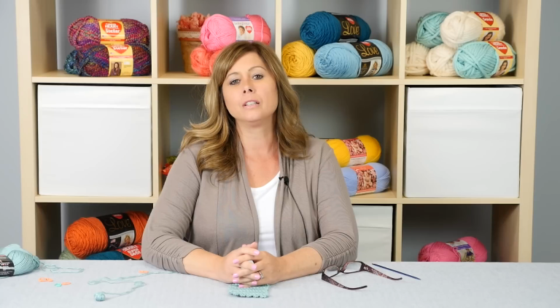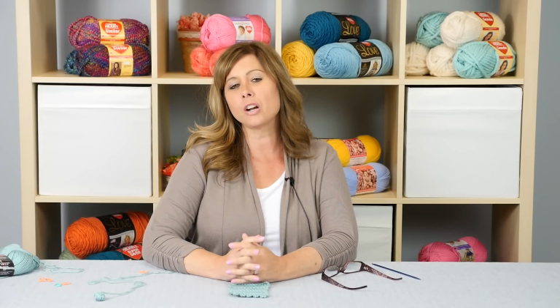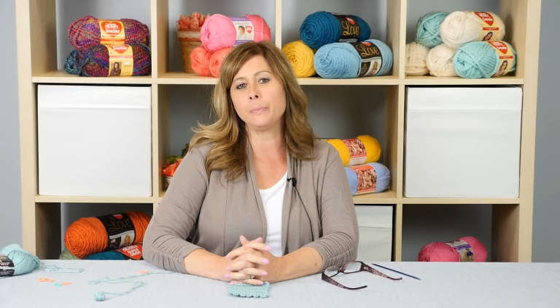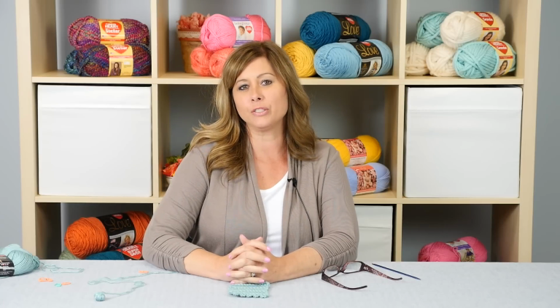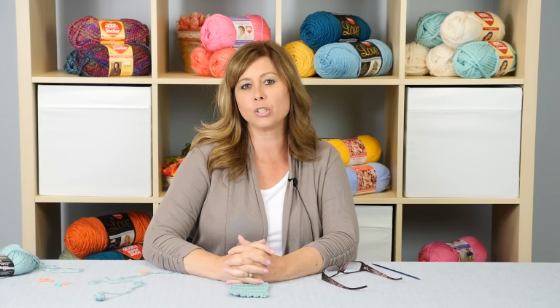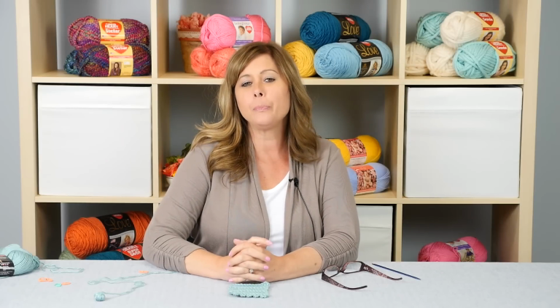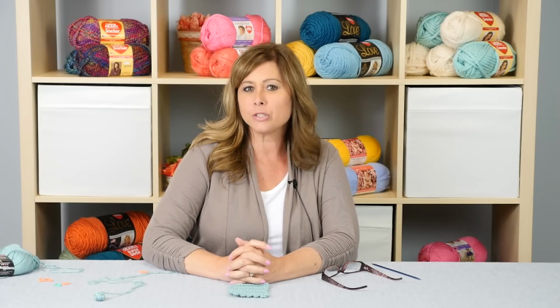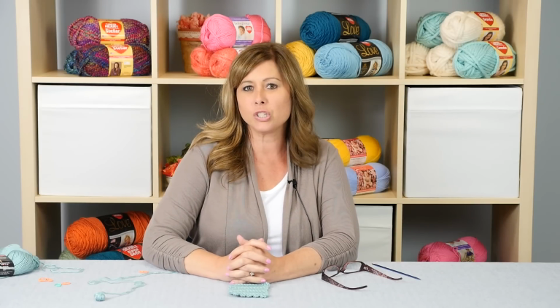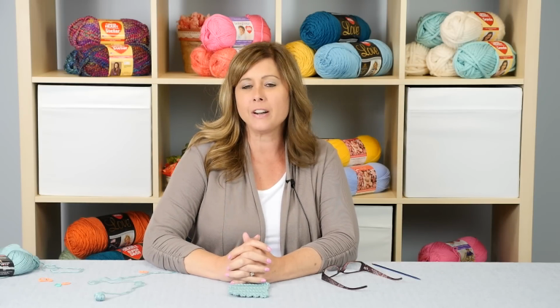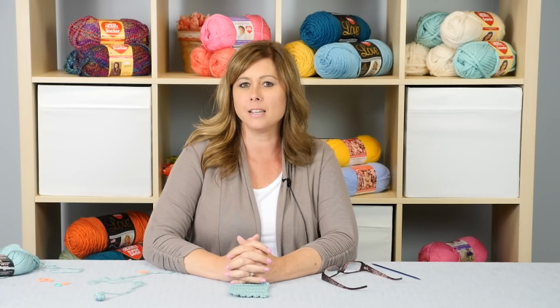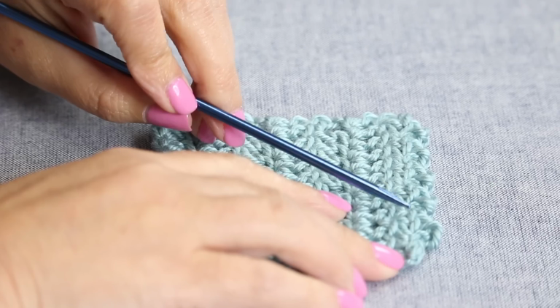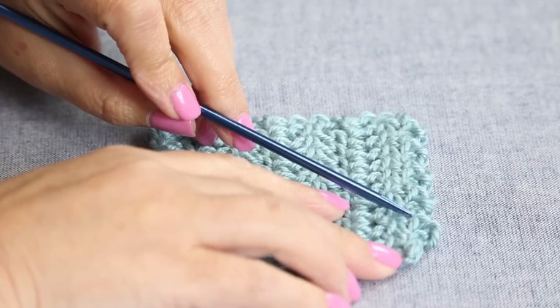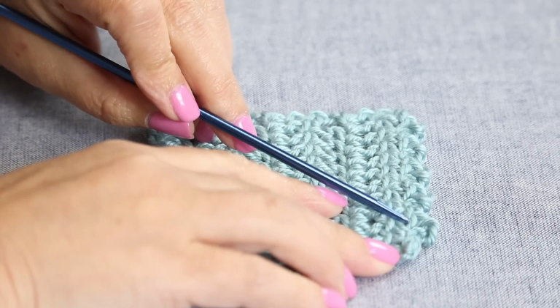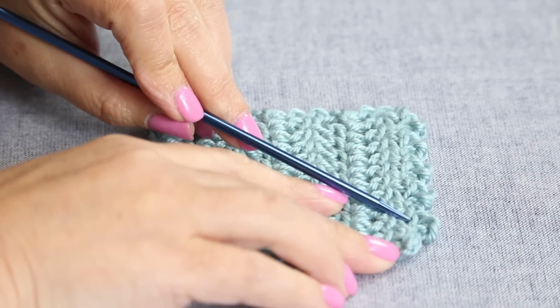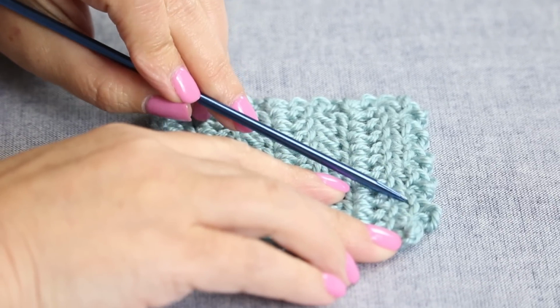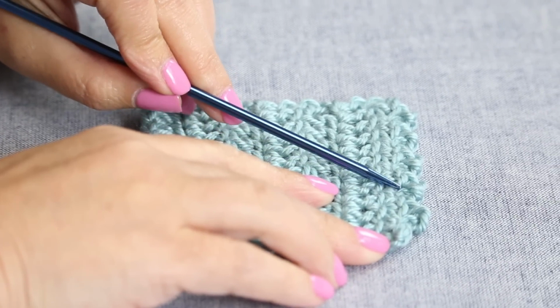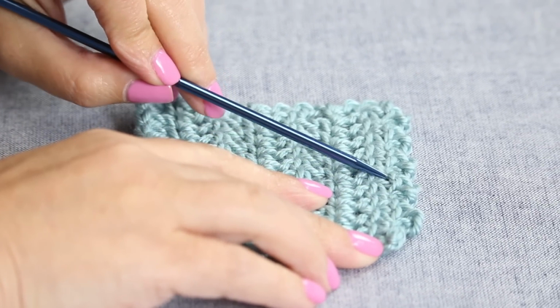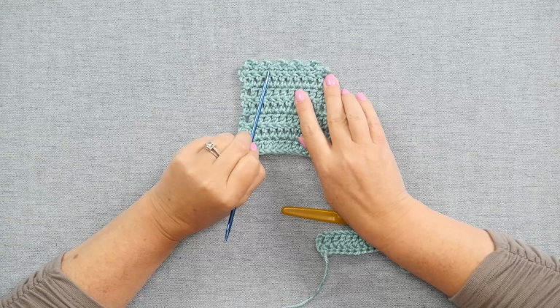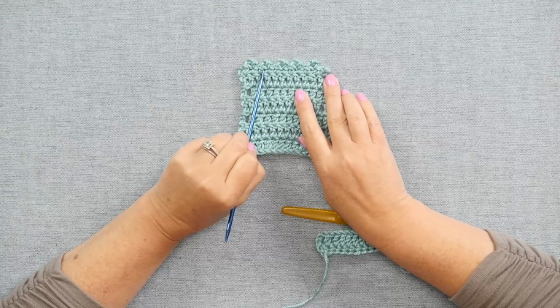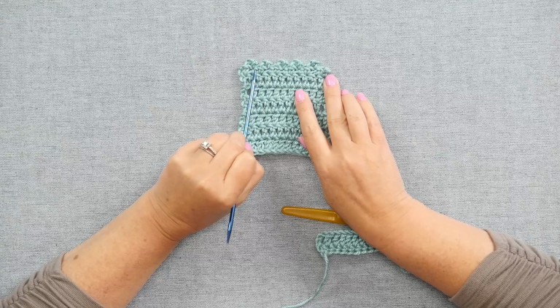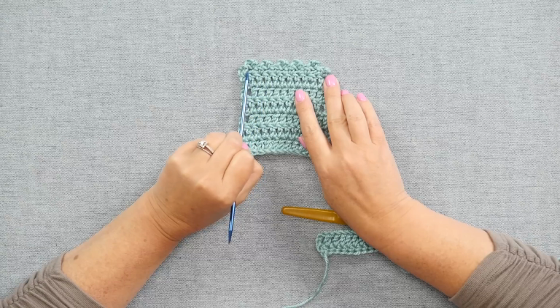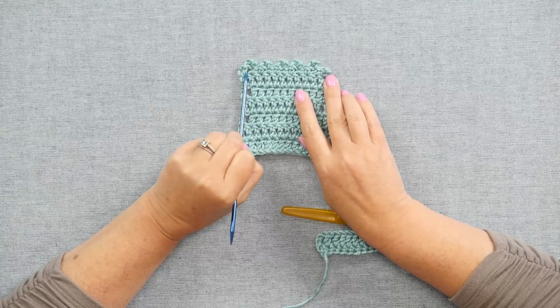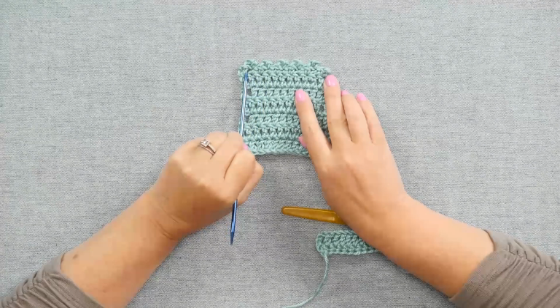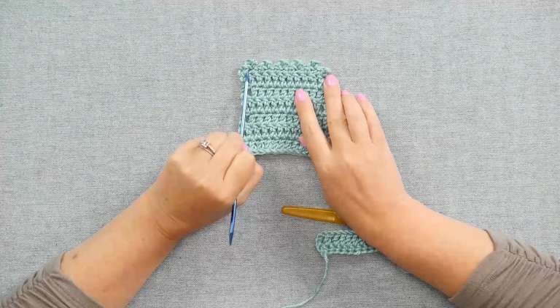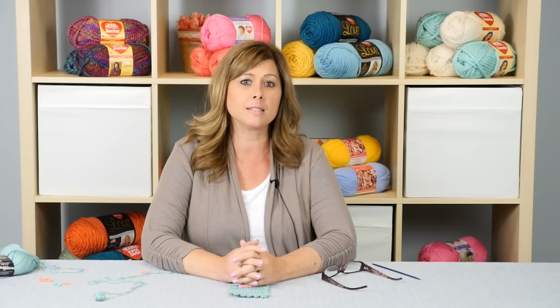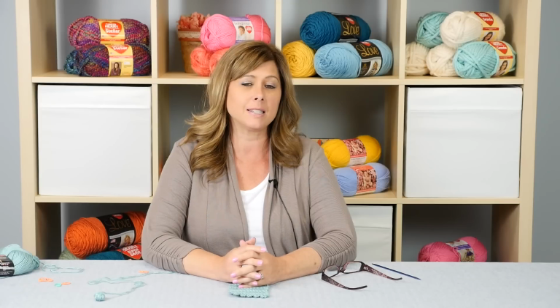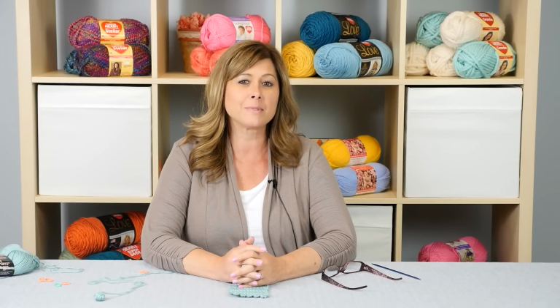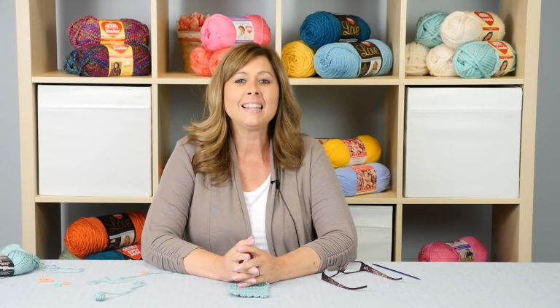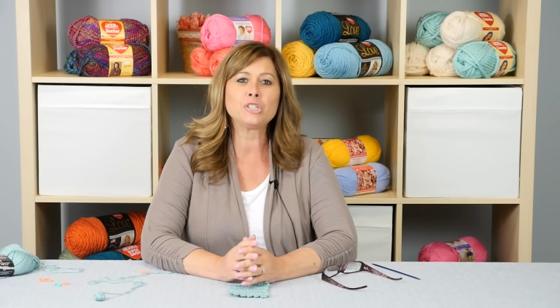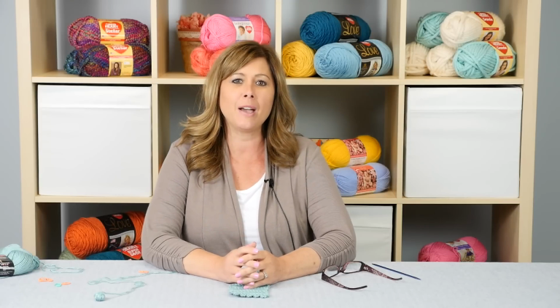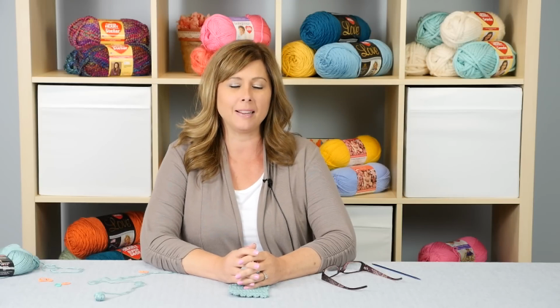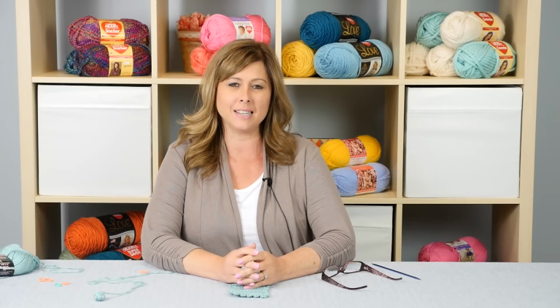Let's talk about the Peacoat Stitch. The Peacoat Stitch is a fun stitch which allows you to add a decorative edging to a project, but you can also find it worked into the pattern itself at times. Let me show you how to make the stitch.